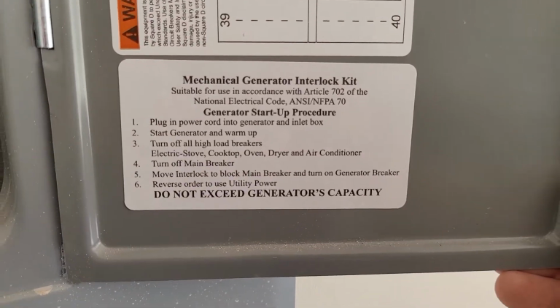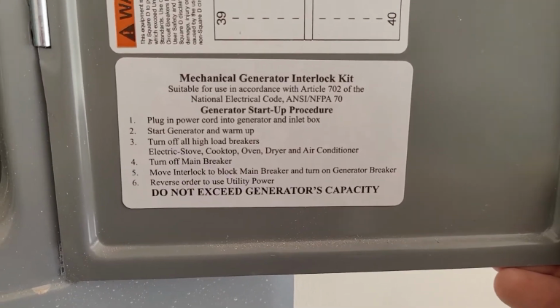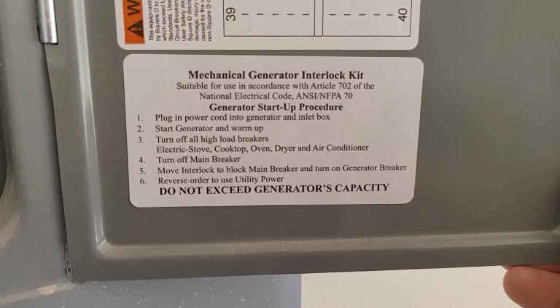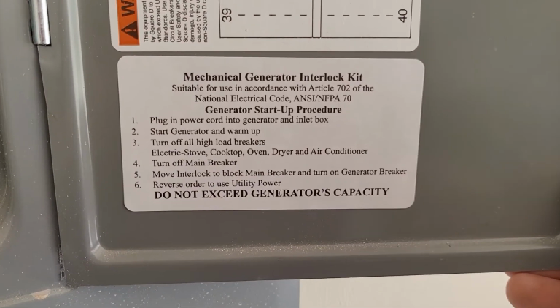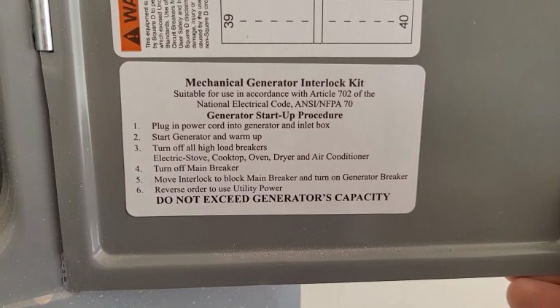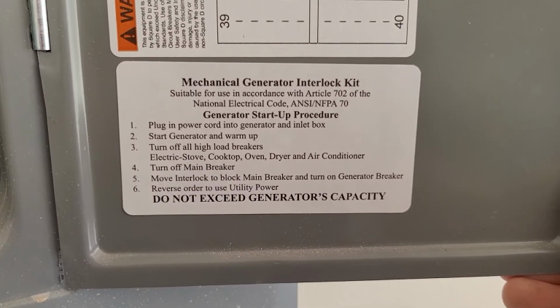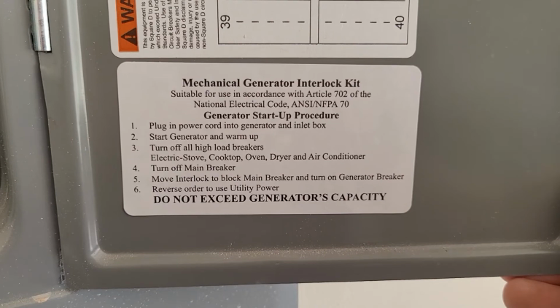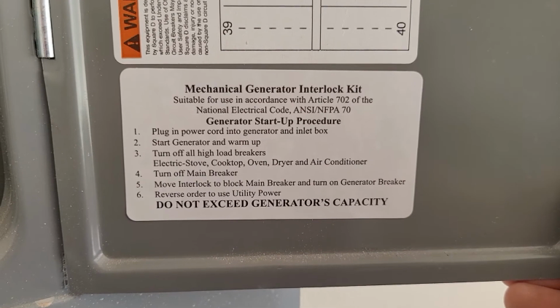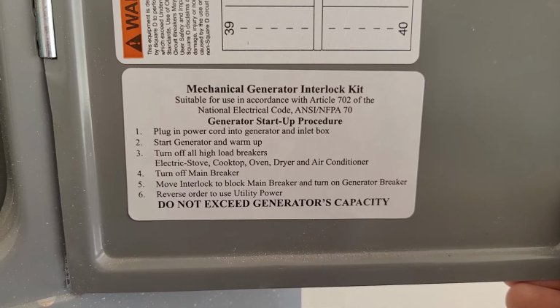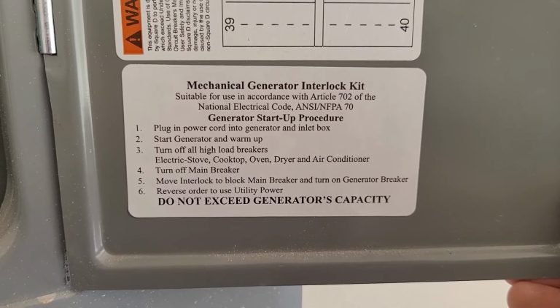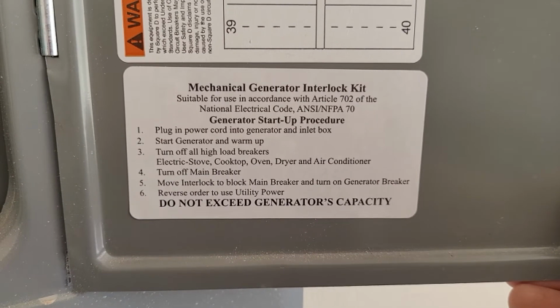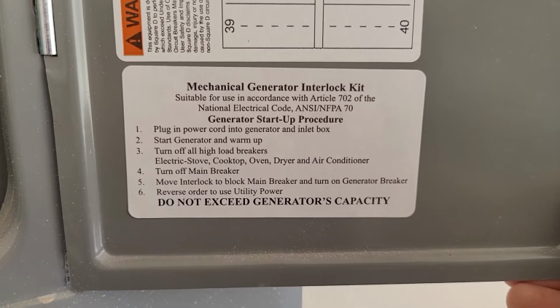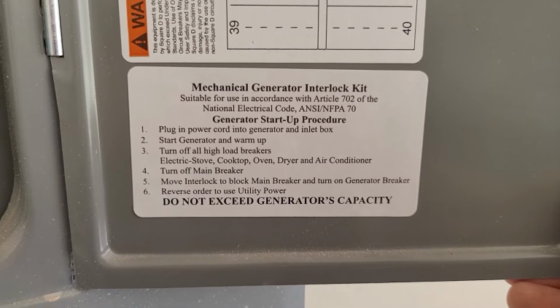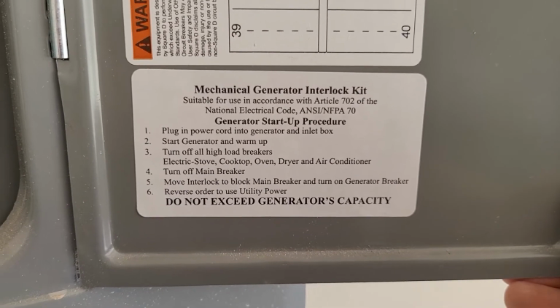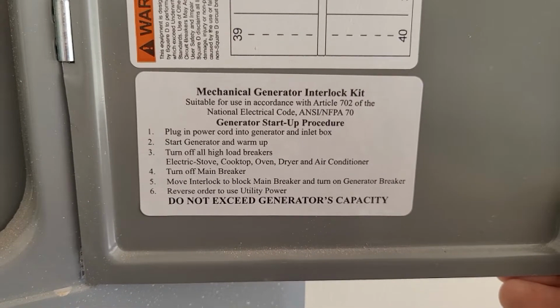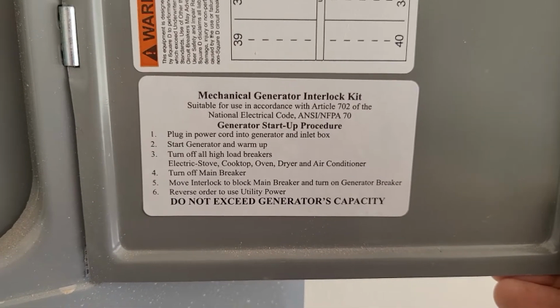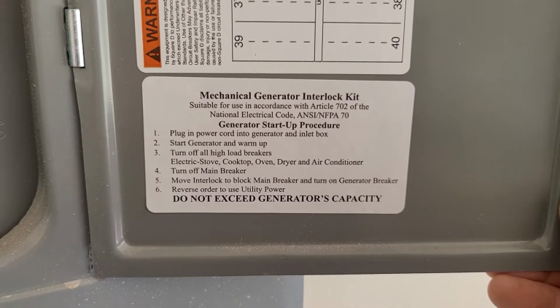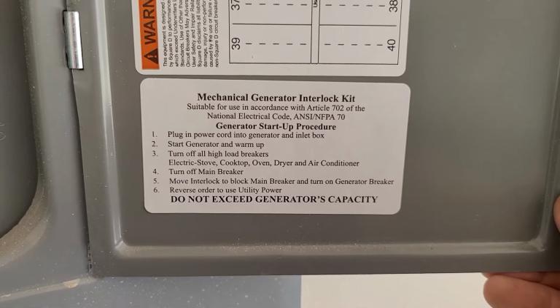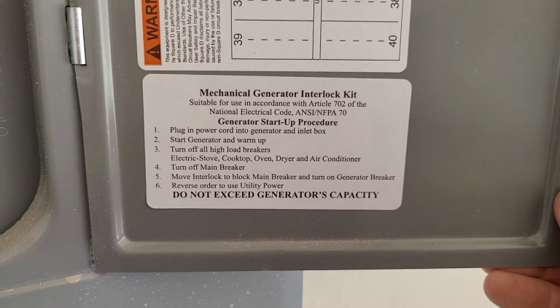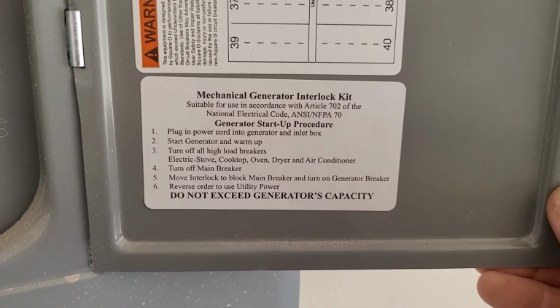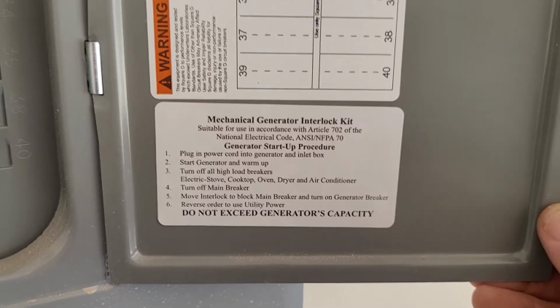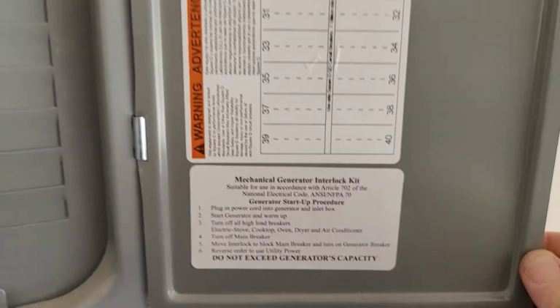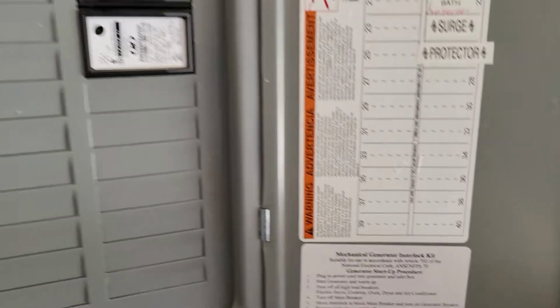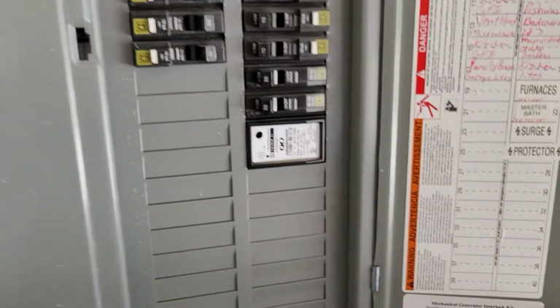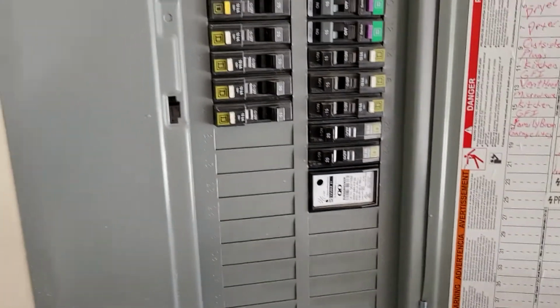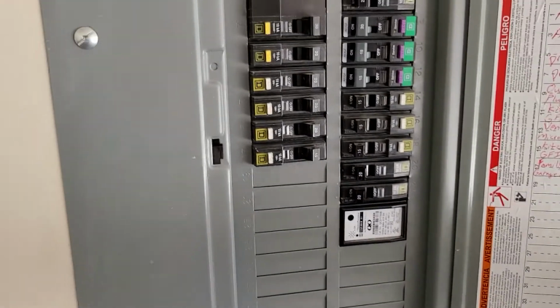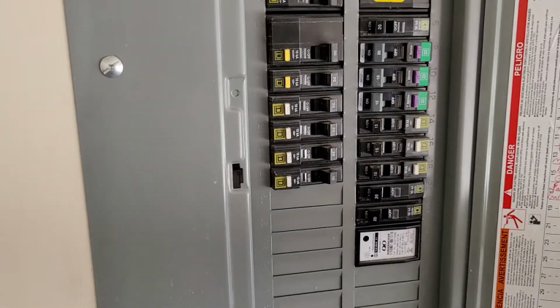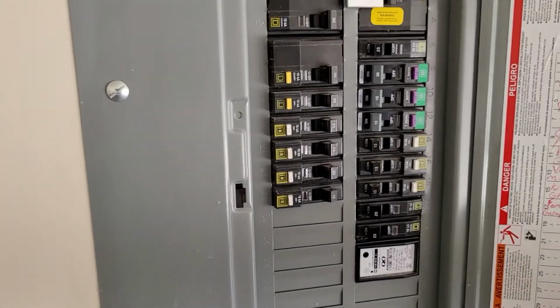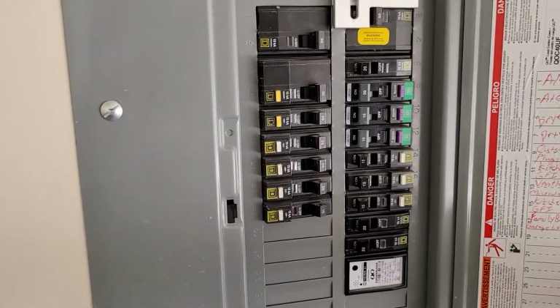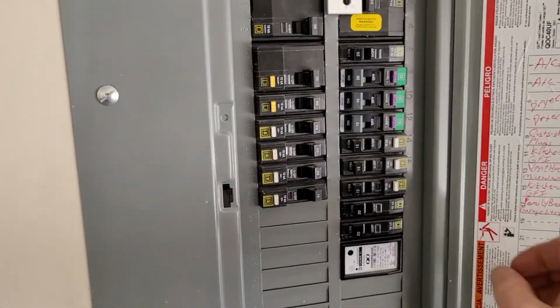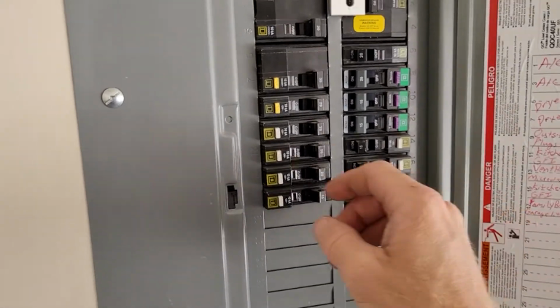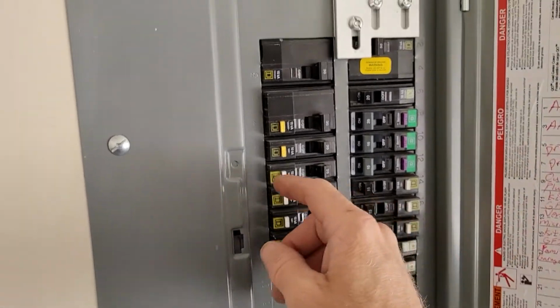The panel has a checklist on it. Plug in power generator — check. Start the generator — check. Number three is turn off all high-load breakers.